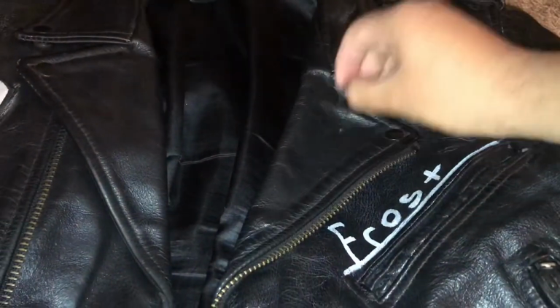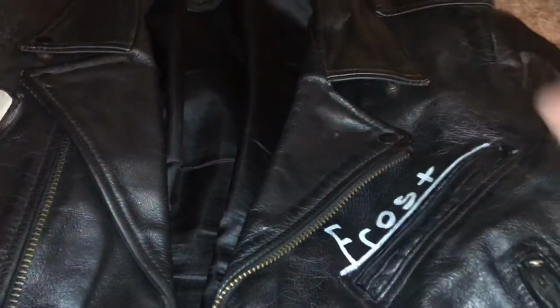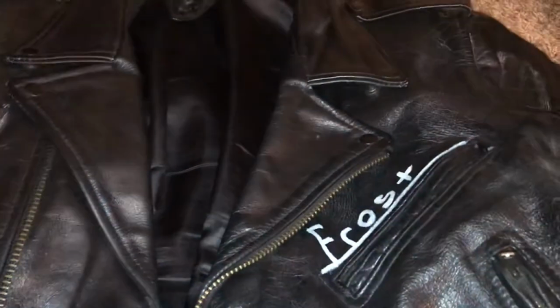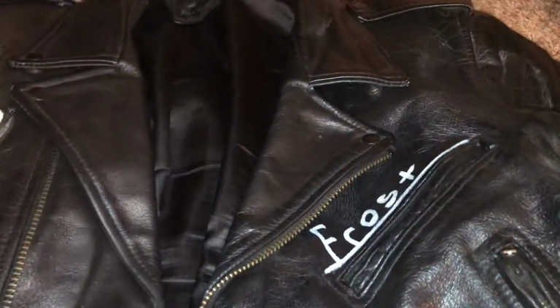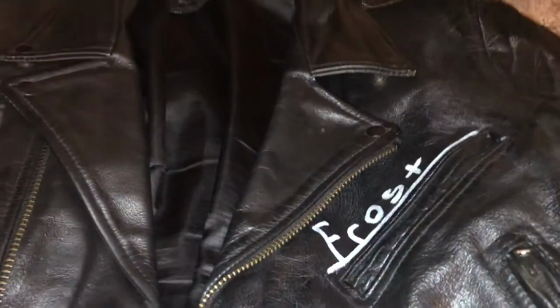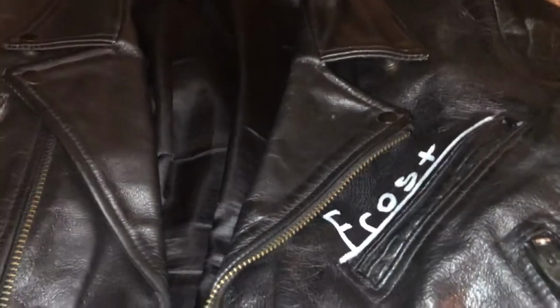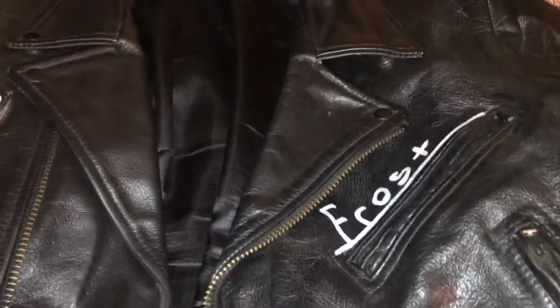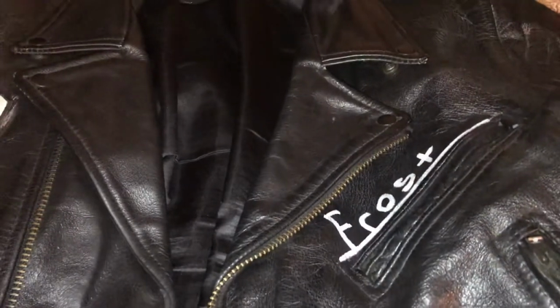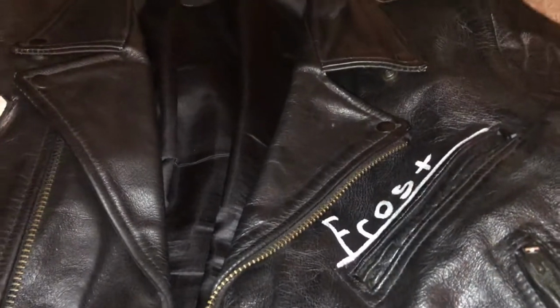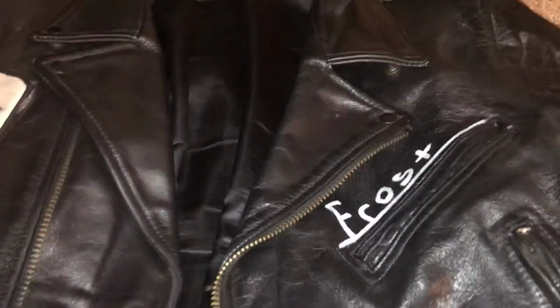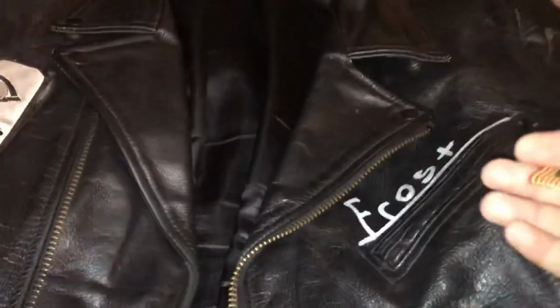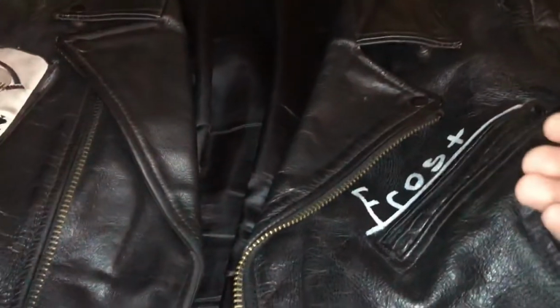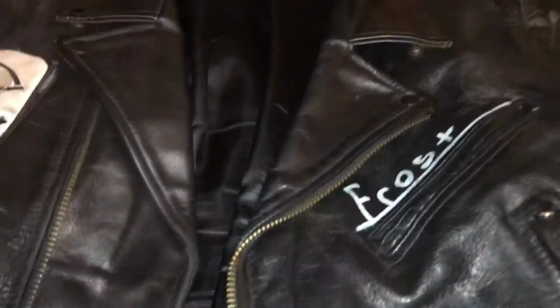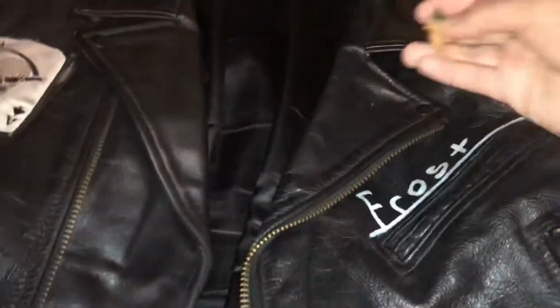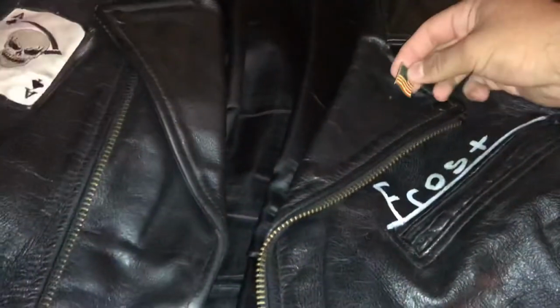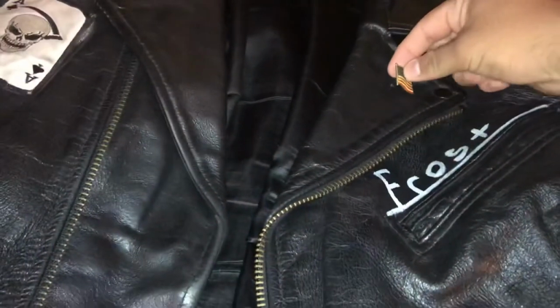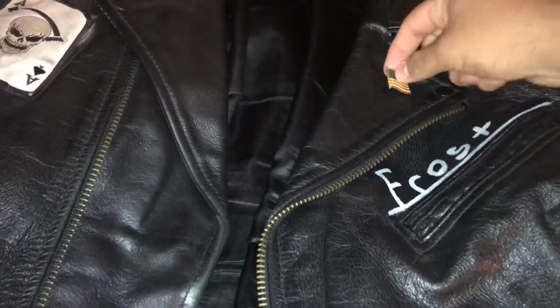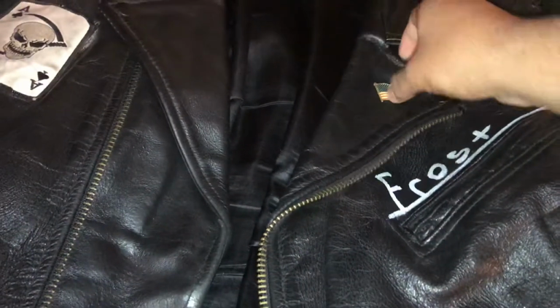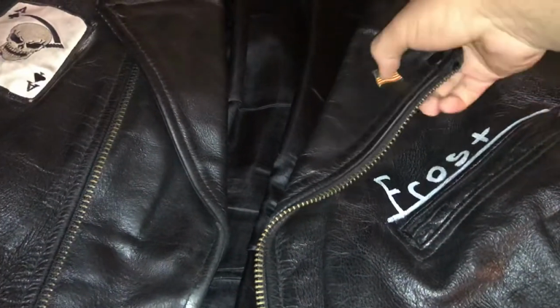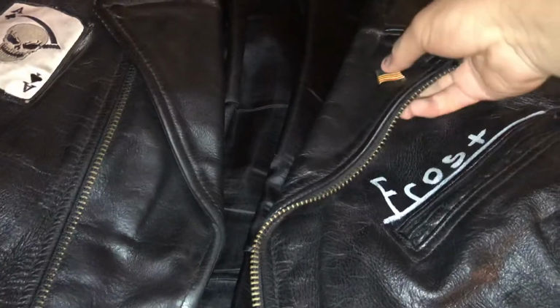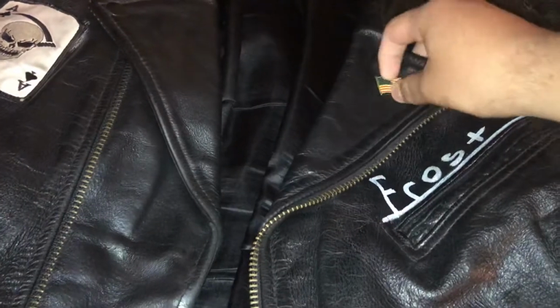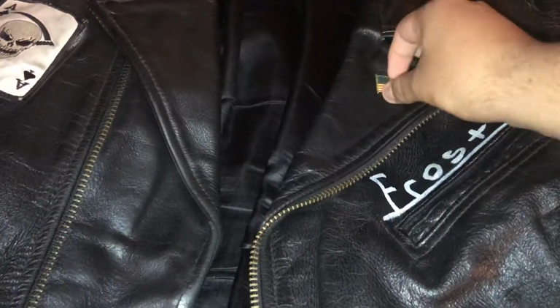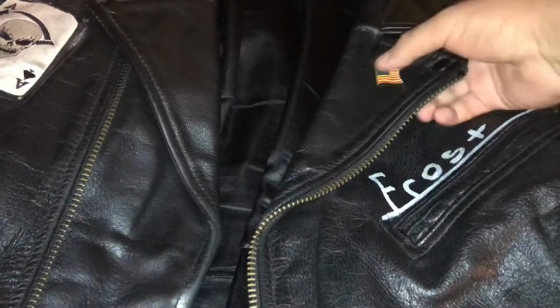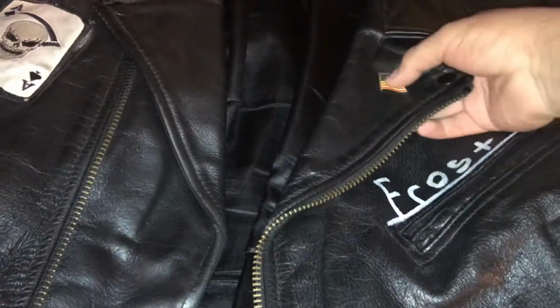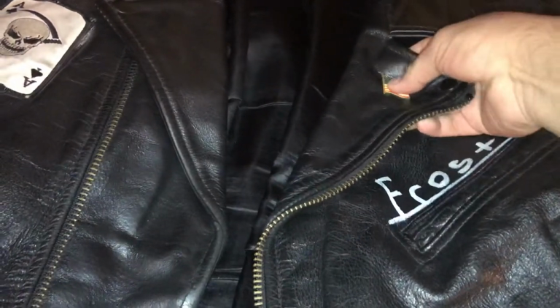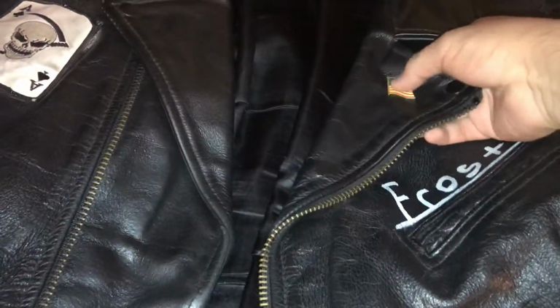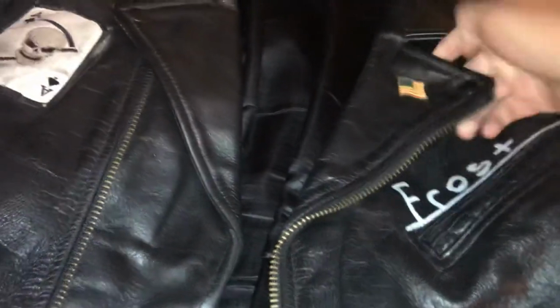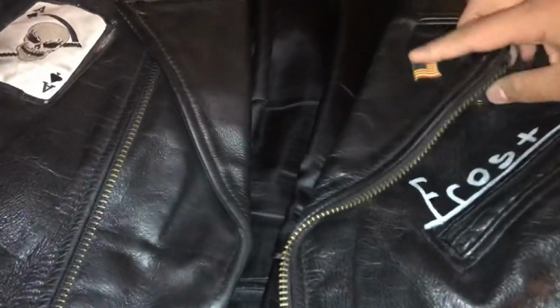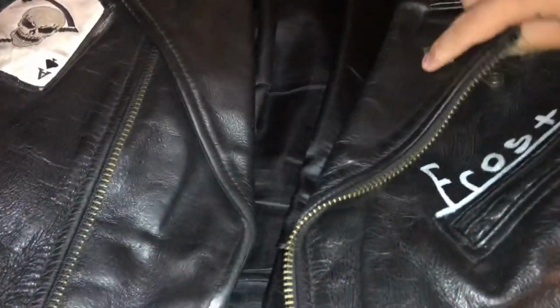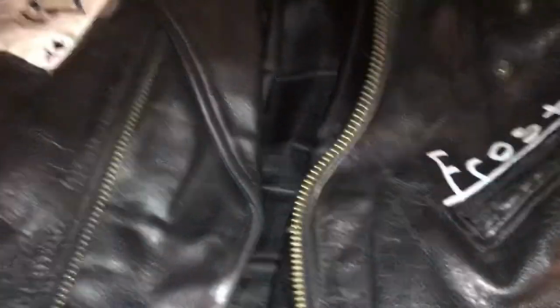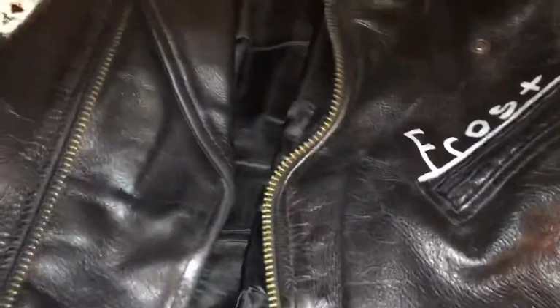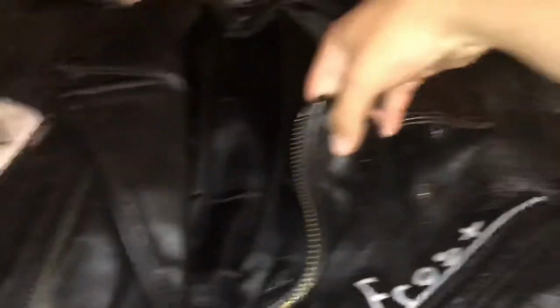I learned this technique from my brothers and my dad because they're all bikers. And once you've got that hole made, you put your pin into the jacket, as you can see here.